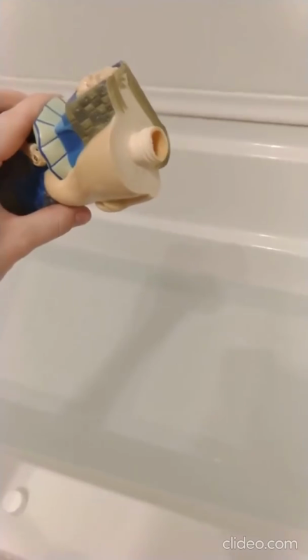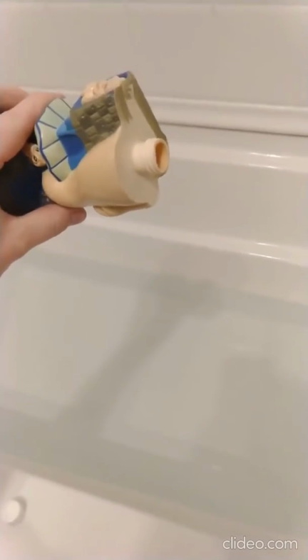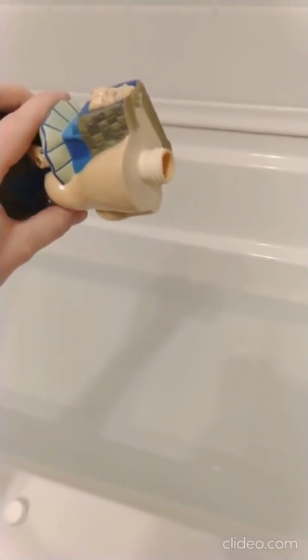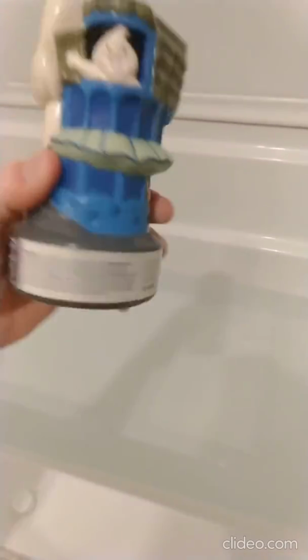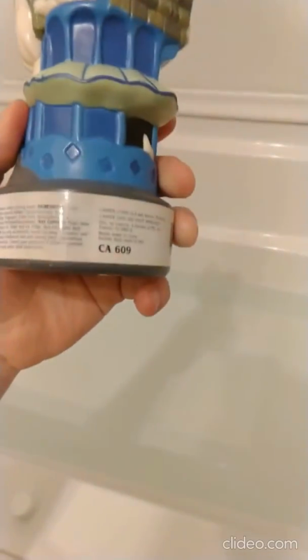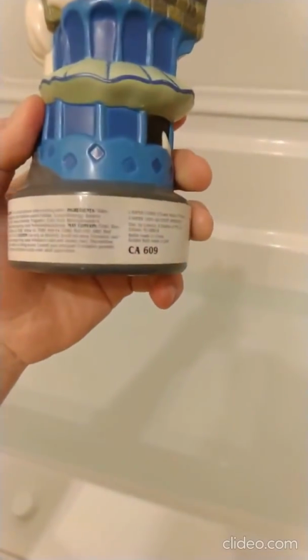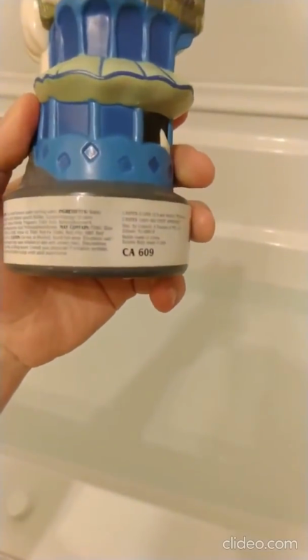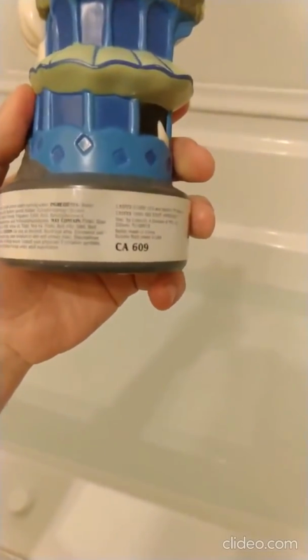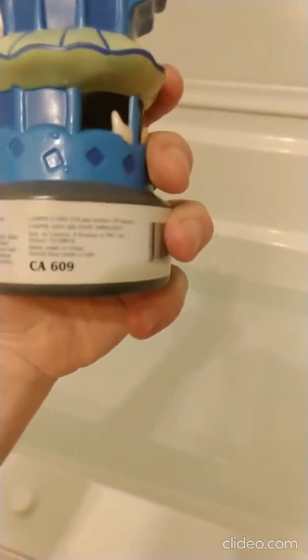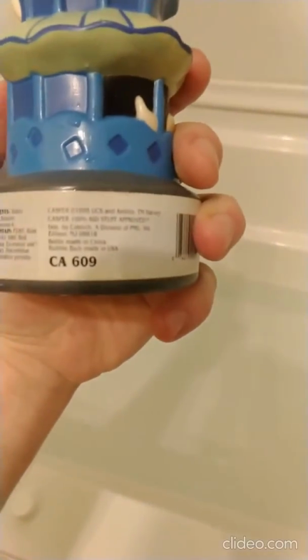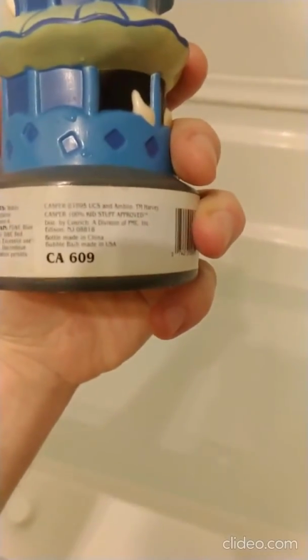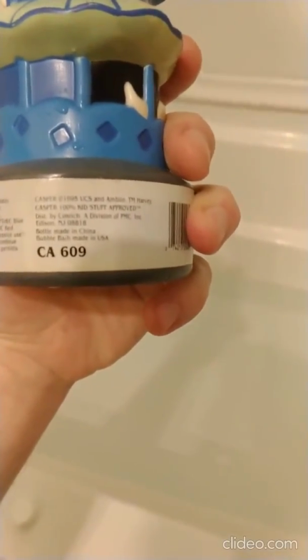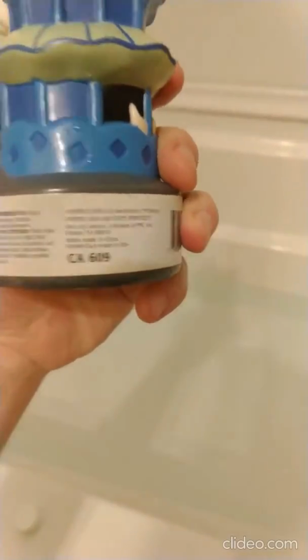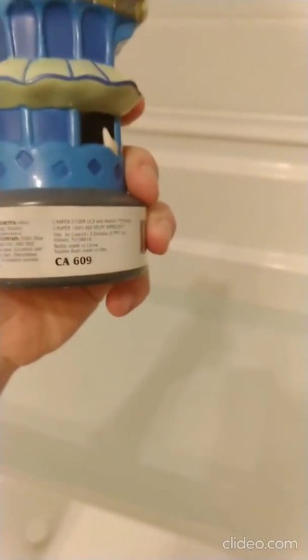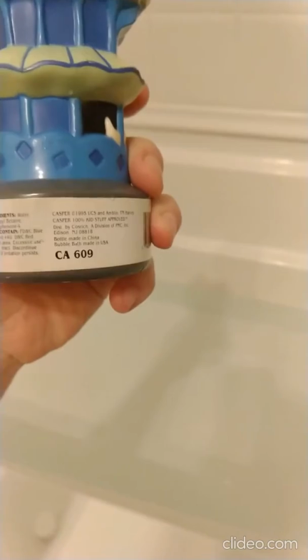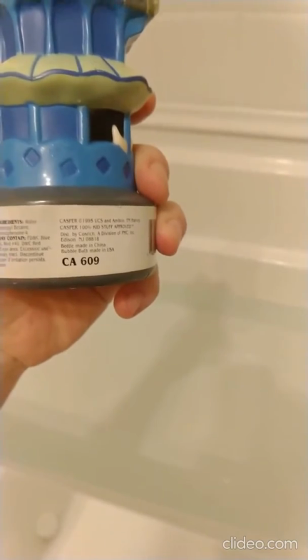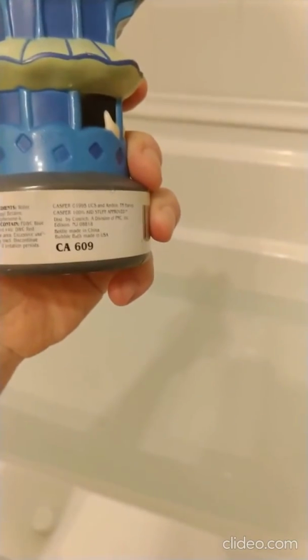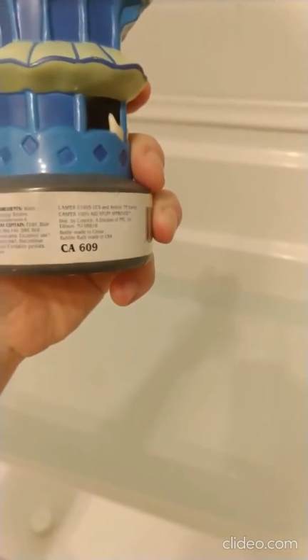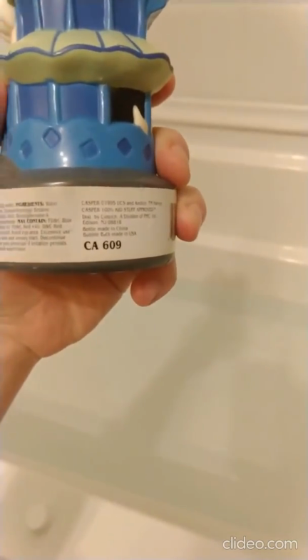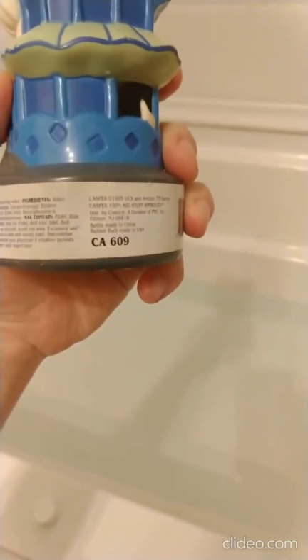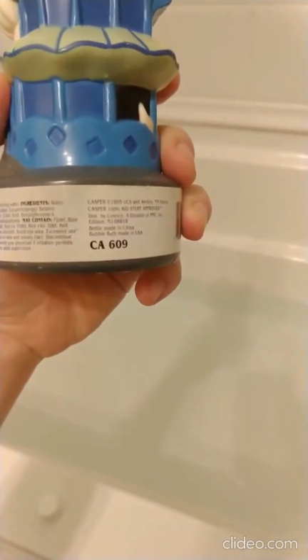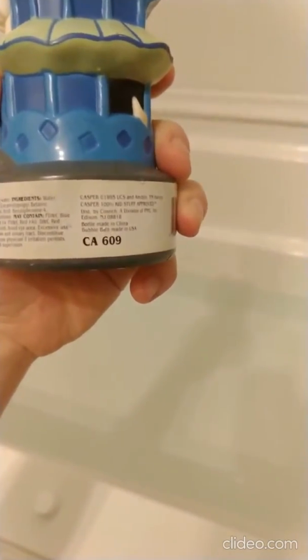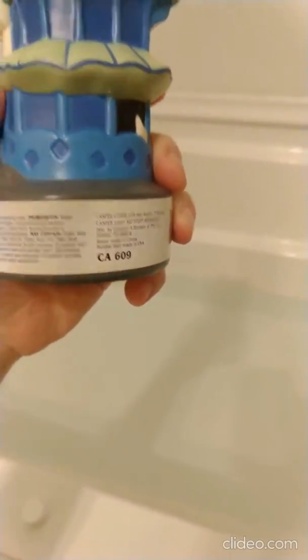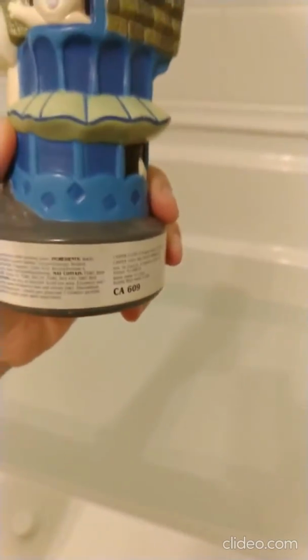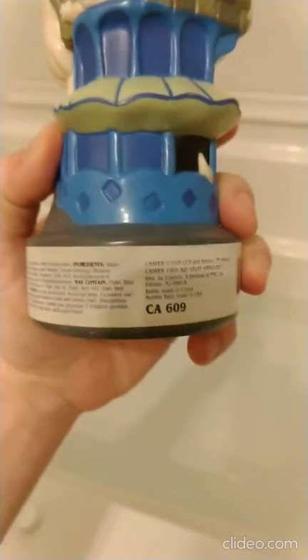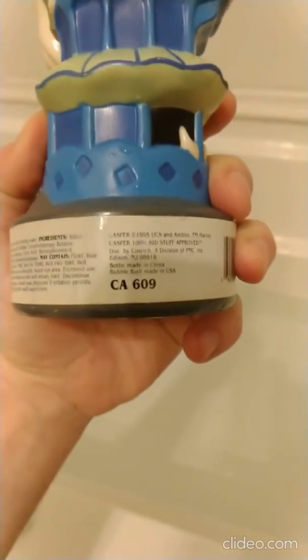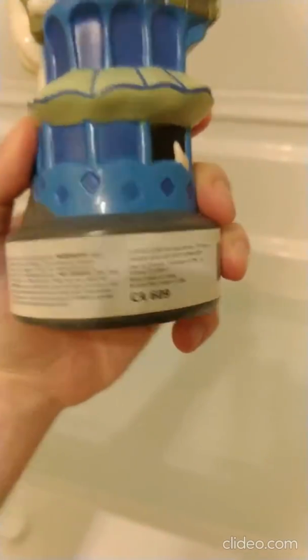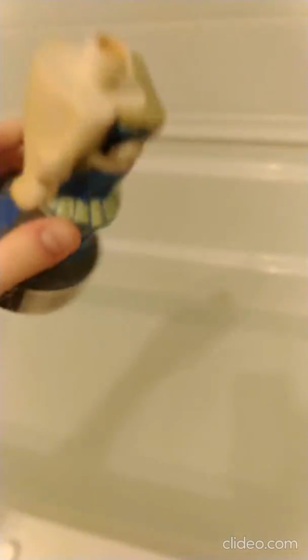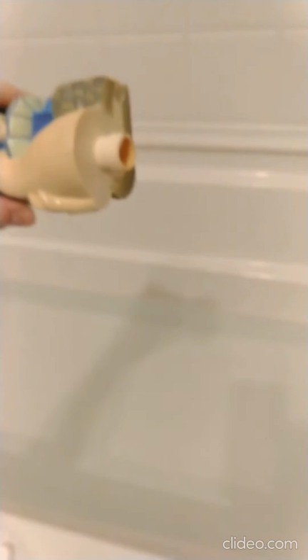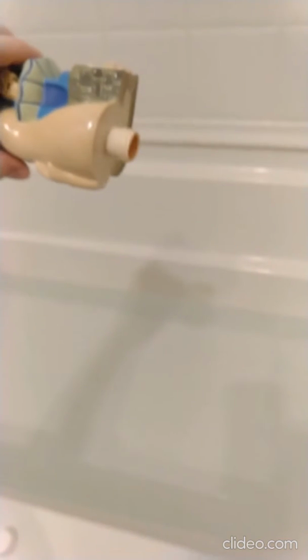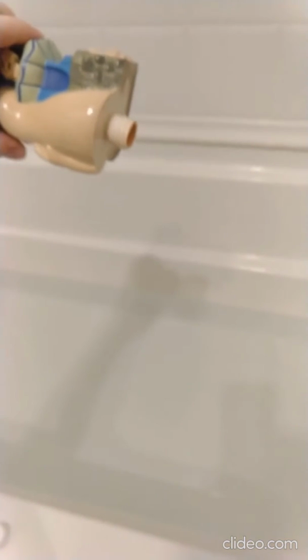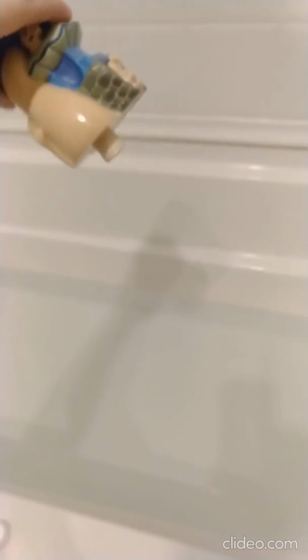It says that the bottle was made in China, but the bubble bath was made in the USA. California 609 — that probably means that it's going to cause some kind of cancer.